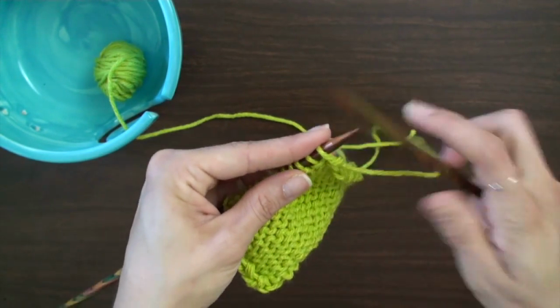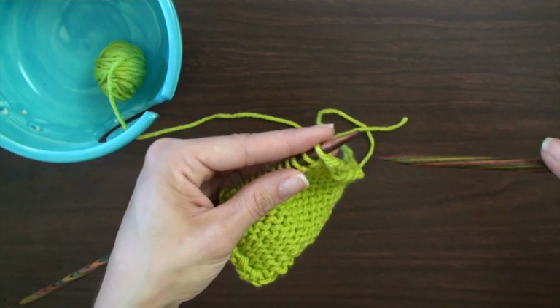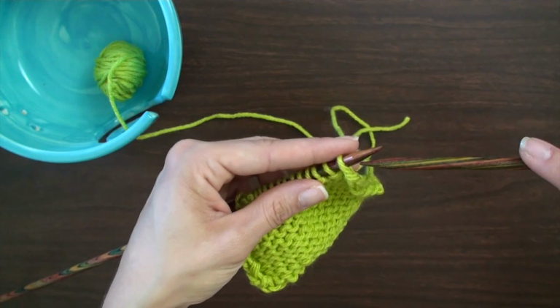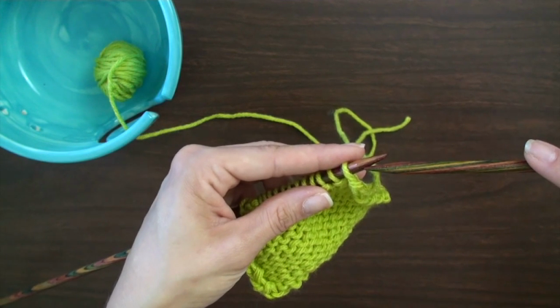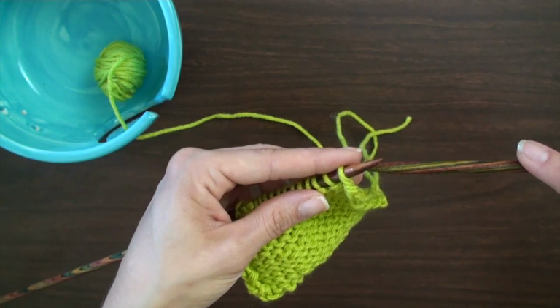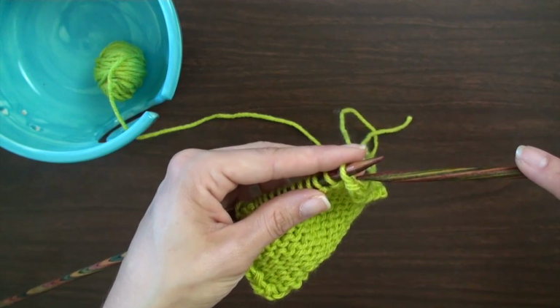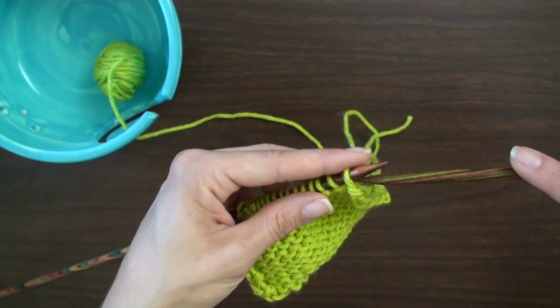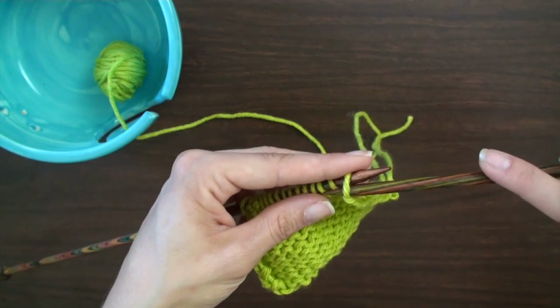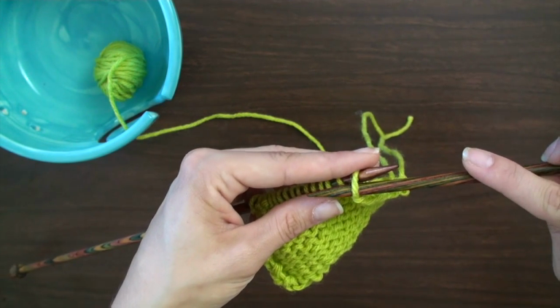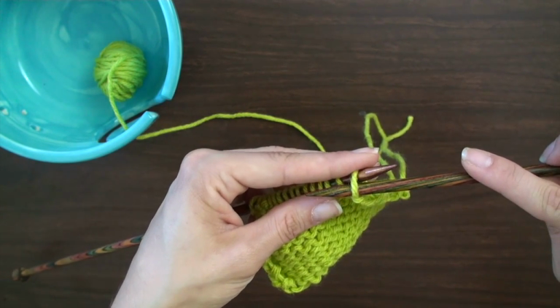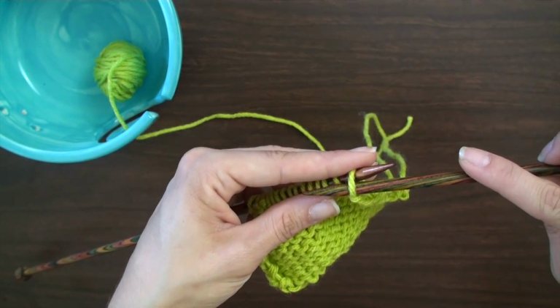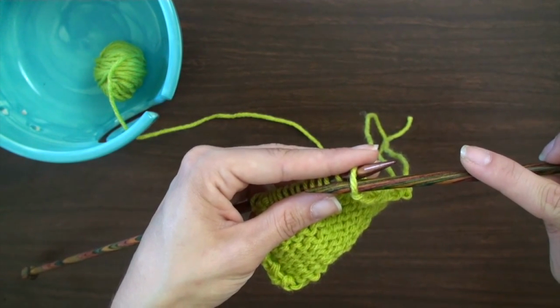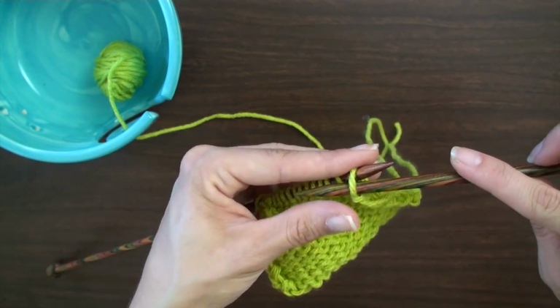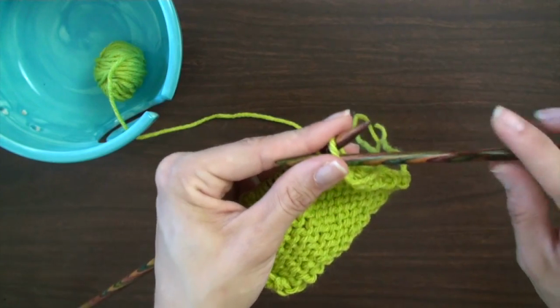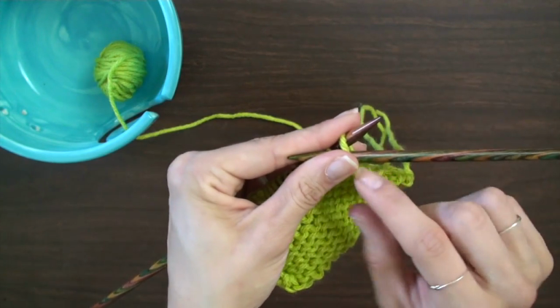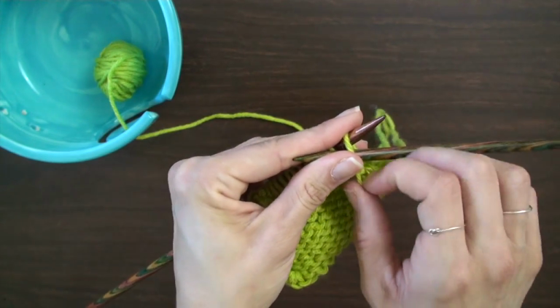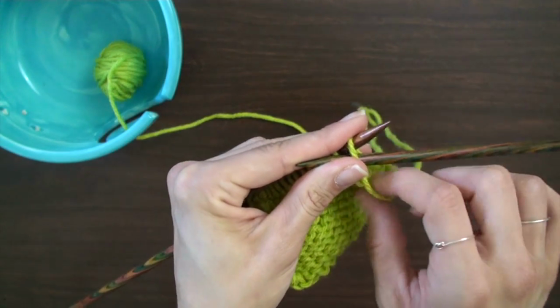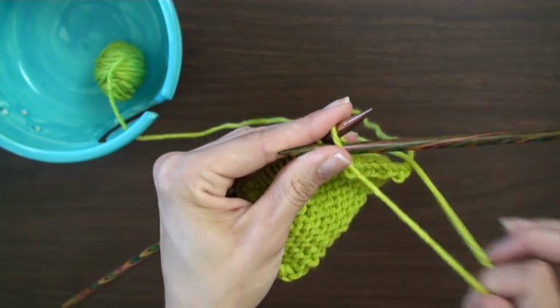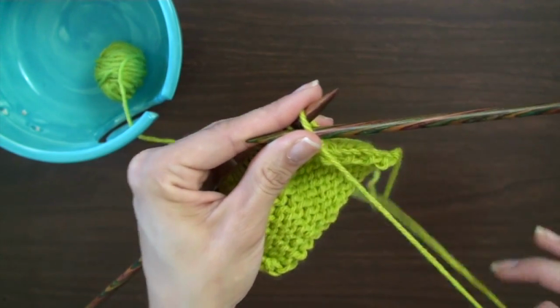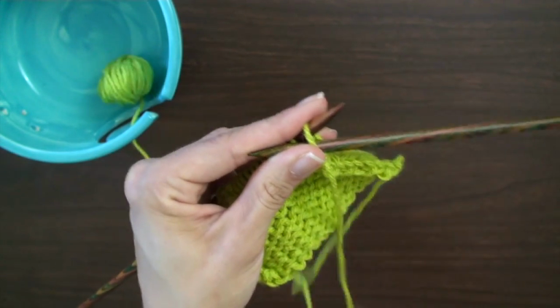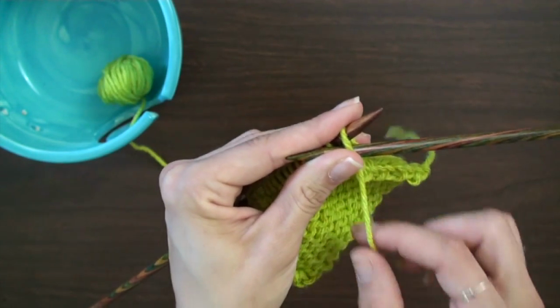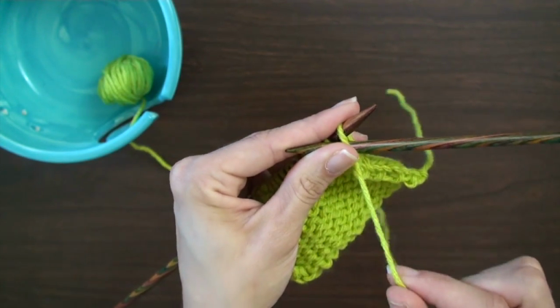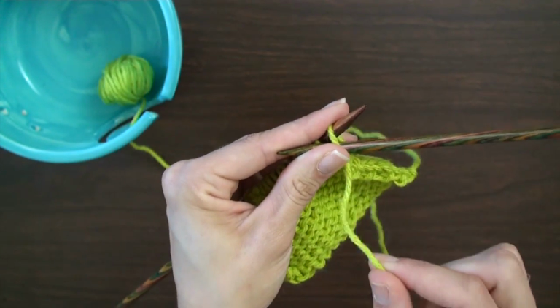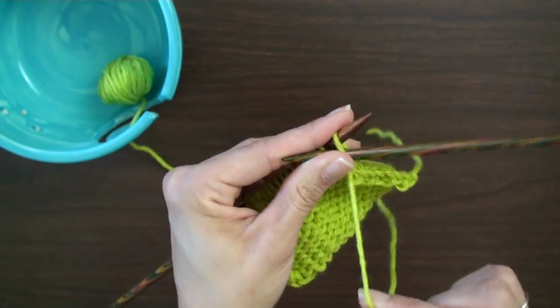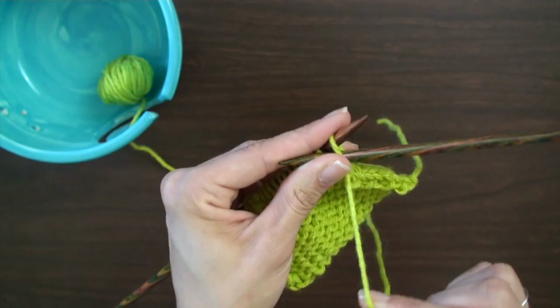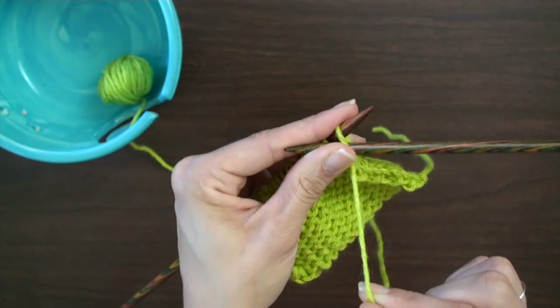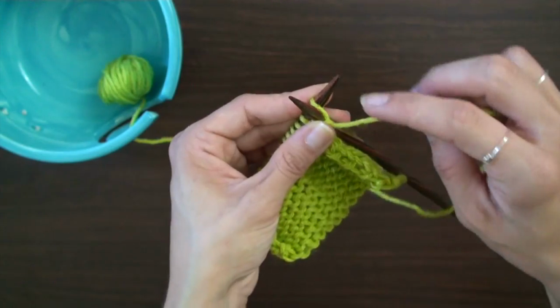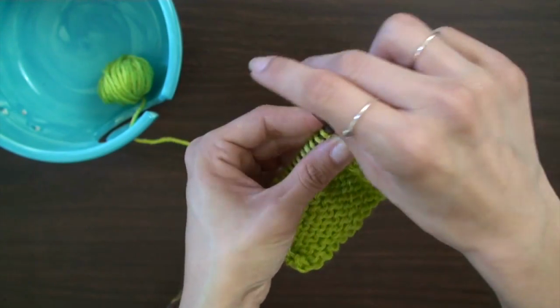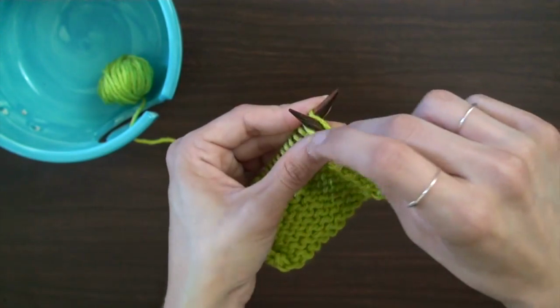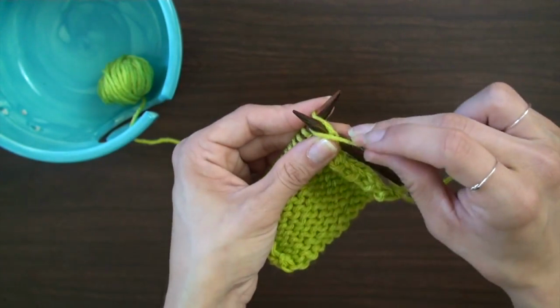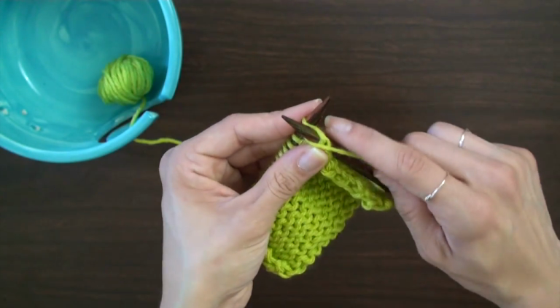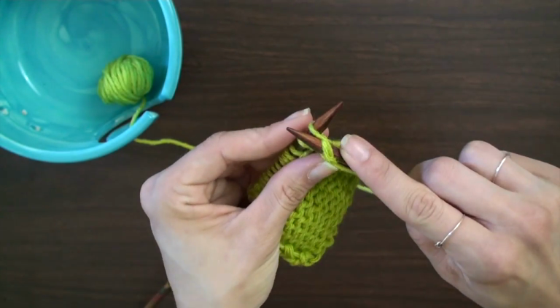You will insert the right needle into the stitch on the left needle from back to front. With this stitch you want to keep the working yarn at the front of your work. Then counterclockwise wrap your yarn around the new needle.